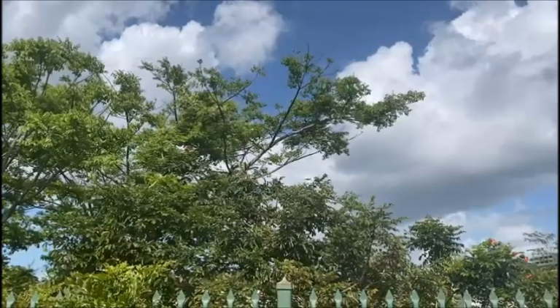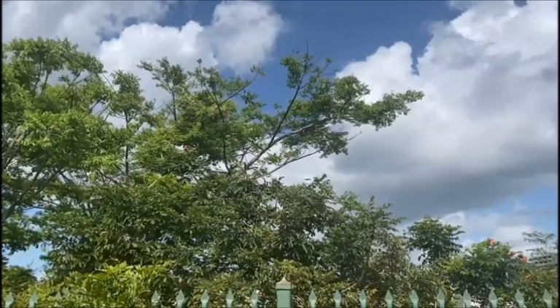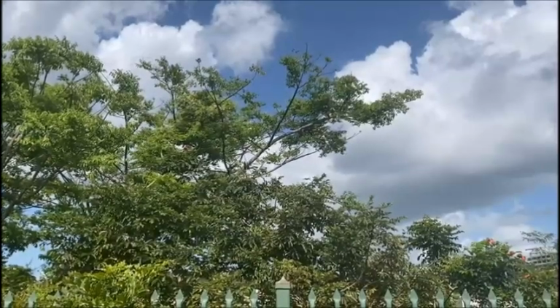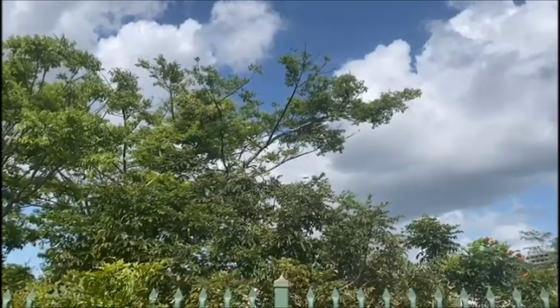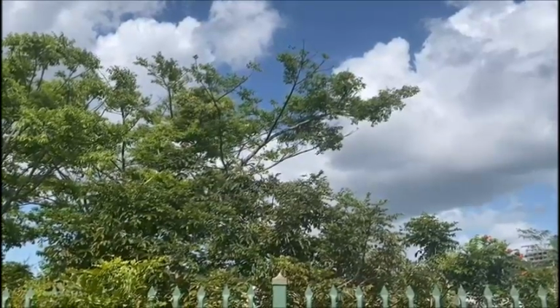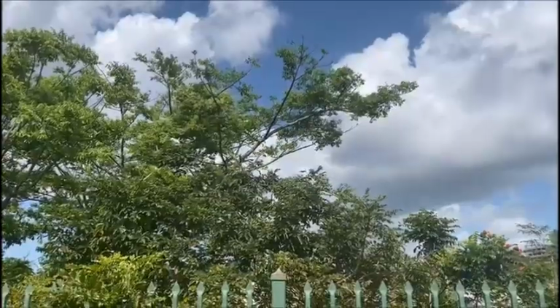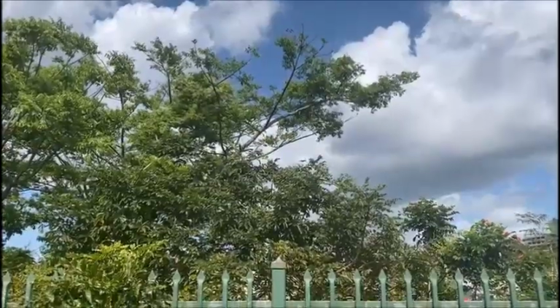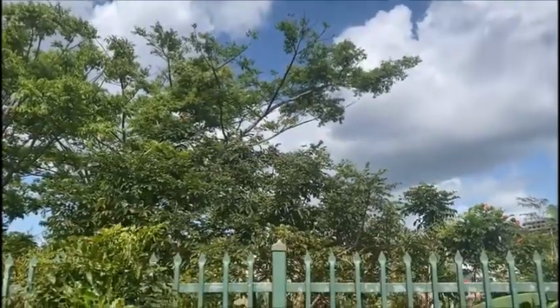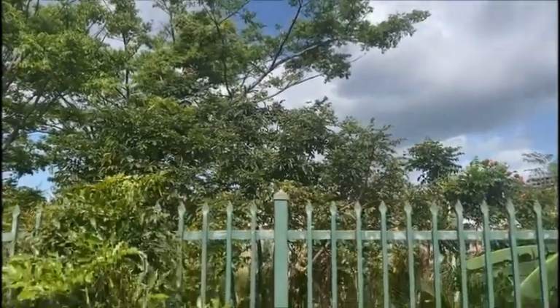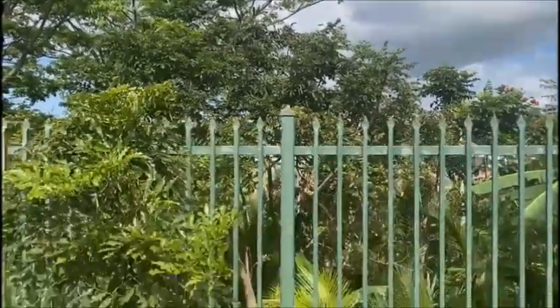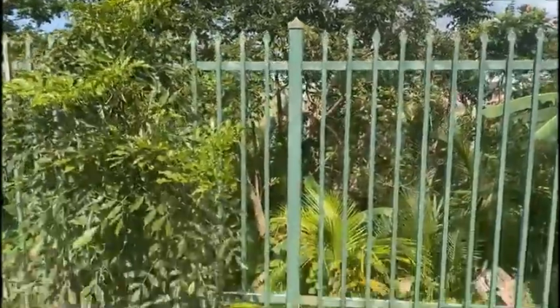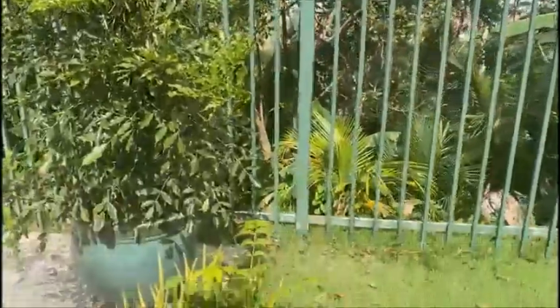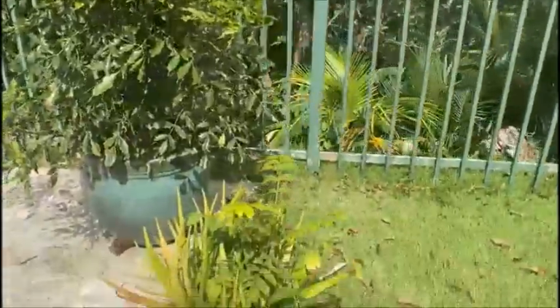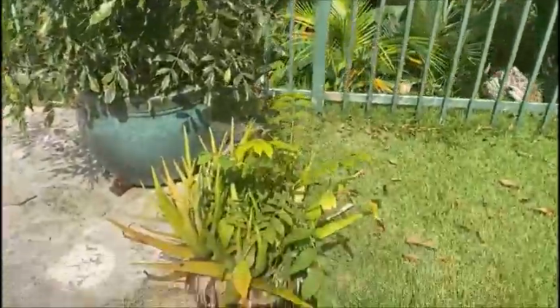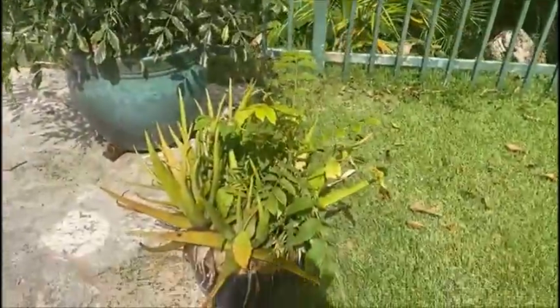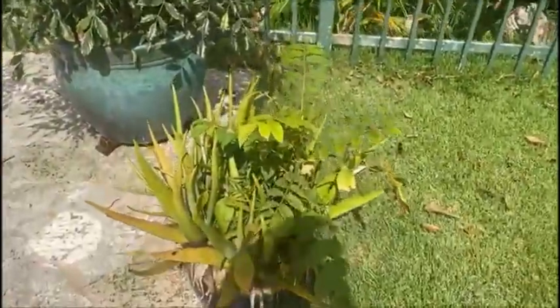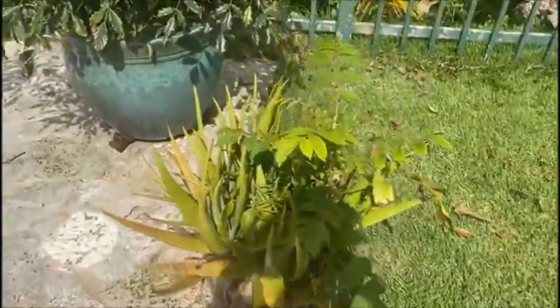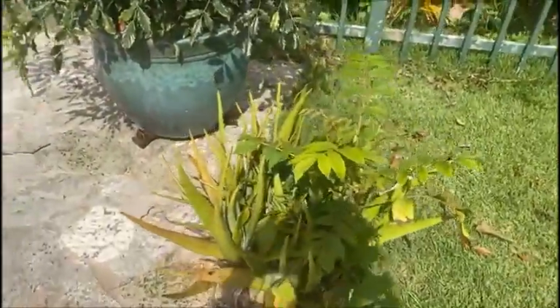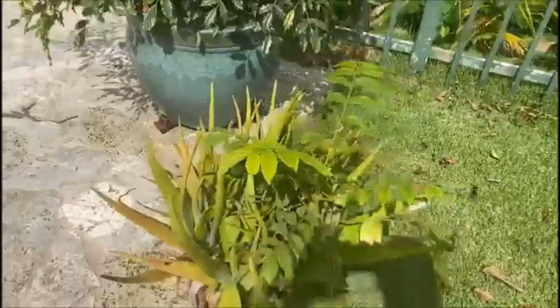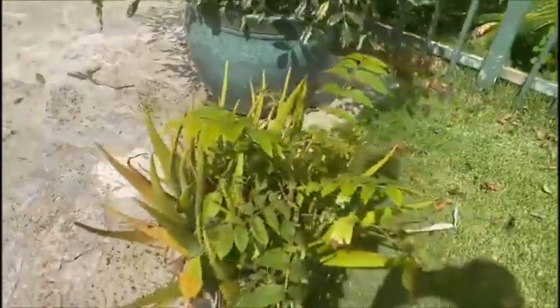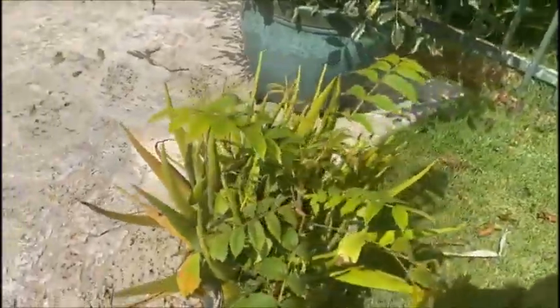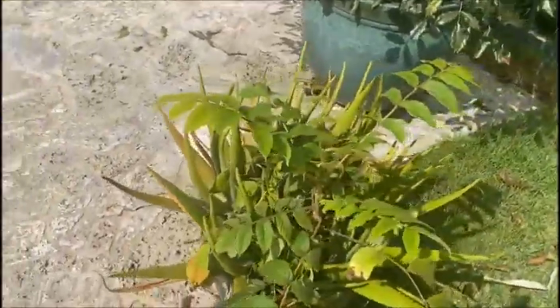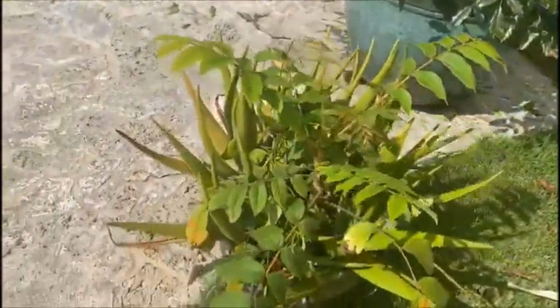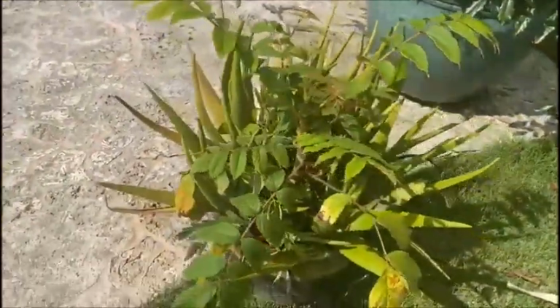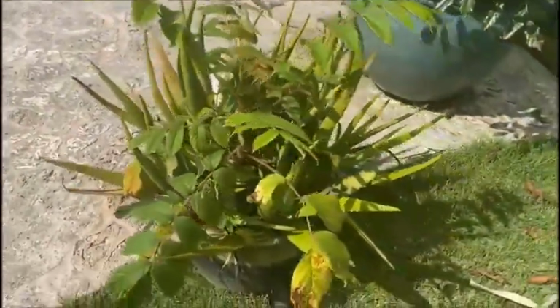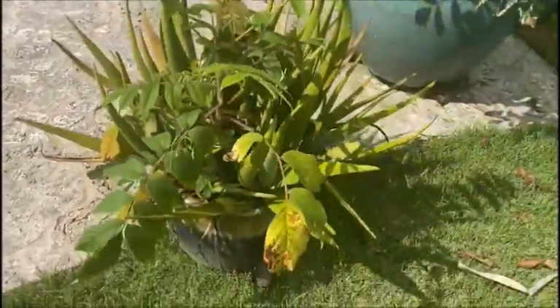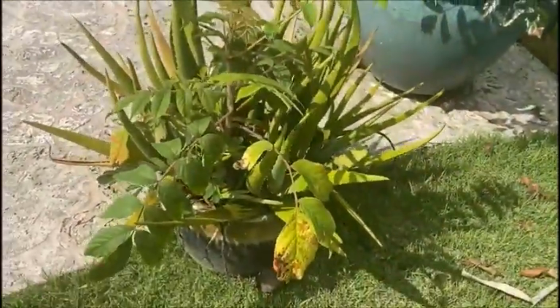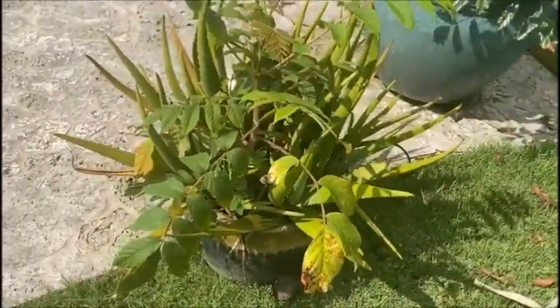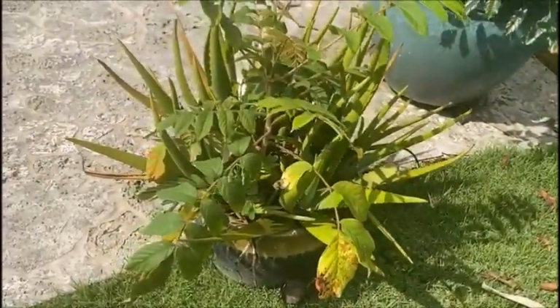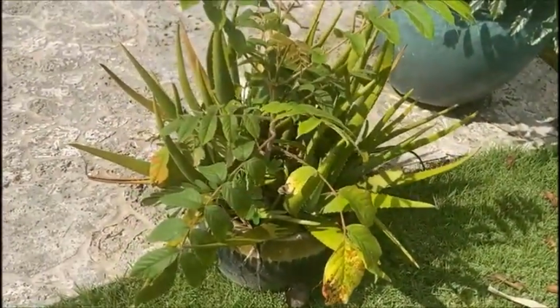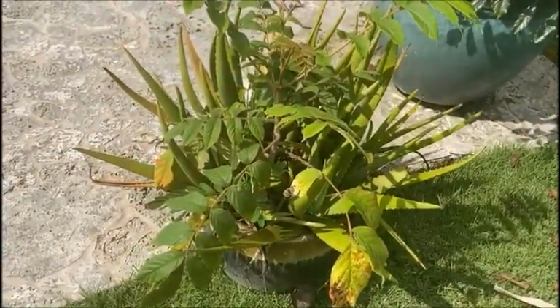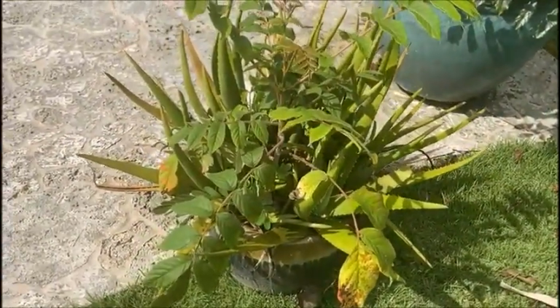Hi everyone, welcome back to my backyard. Today I have two plants that I'm going to be repotting. The first one is this aloe plant that's been in the same pot for like eight years or something.